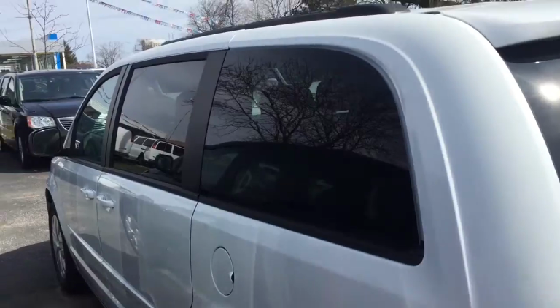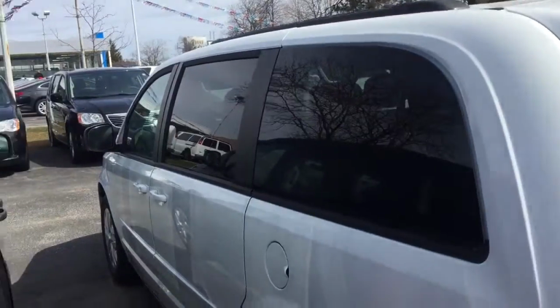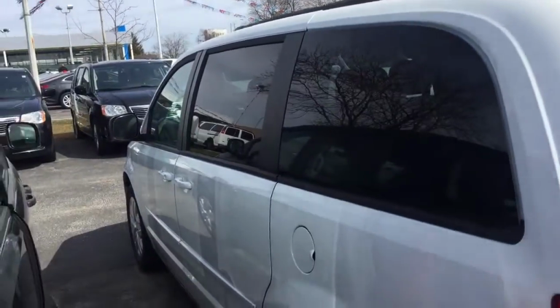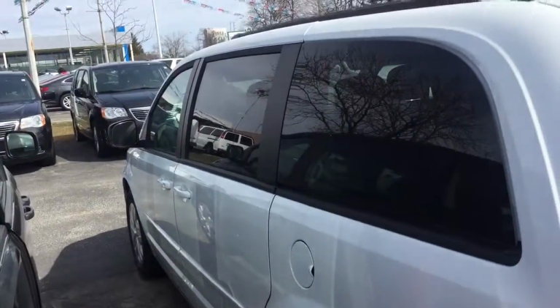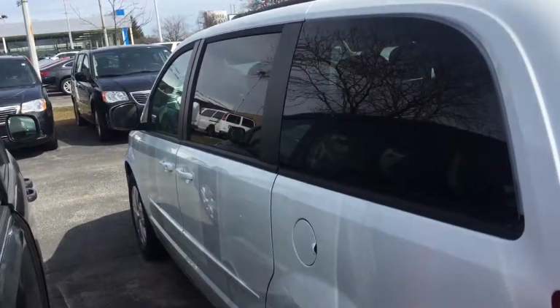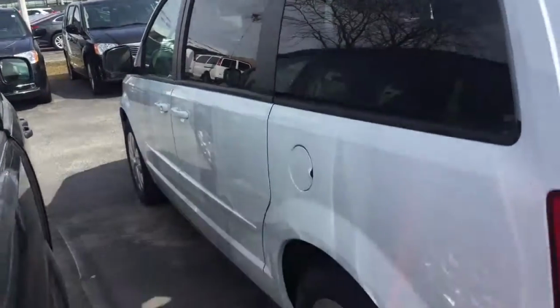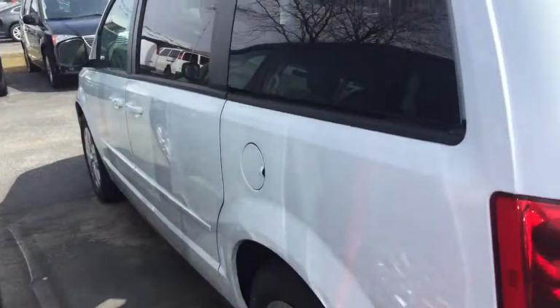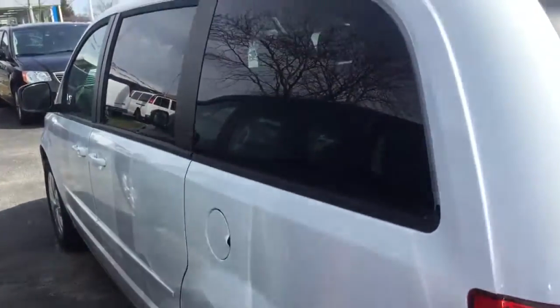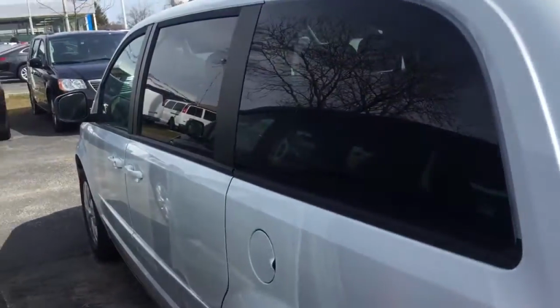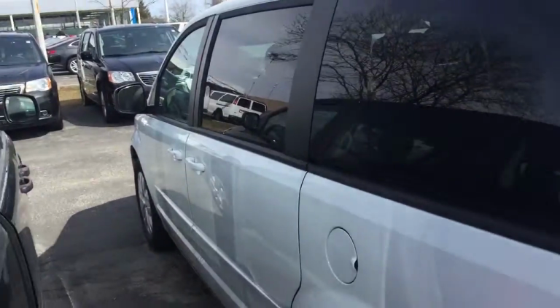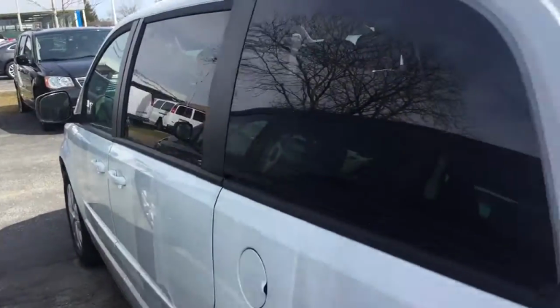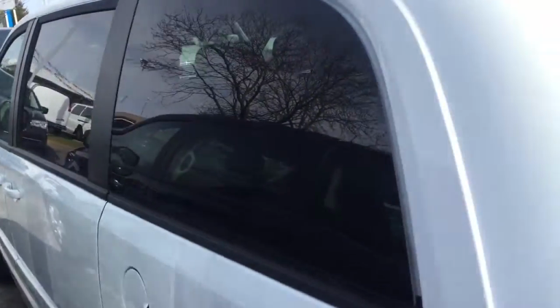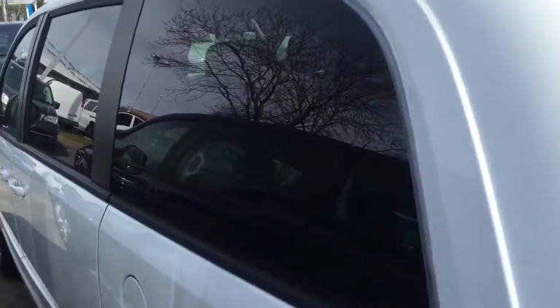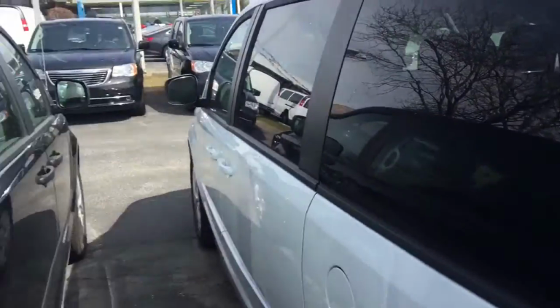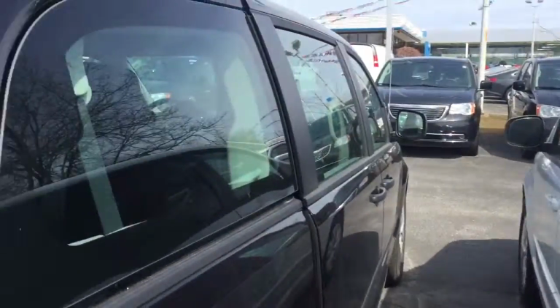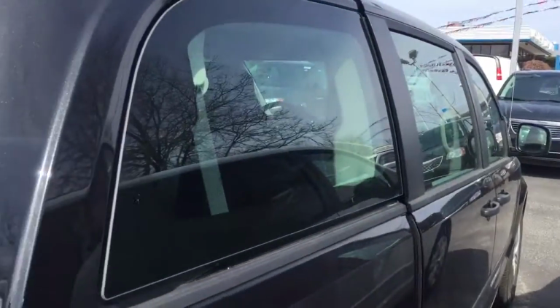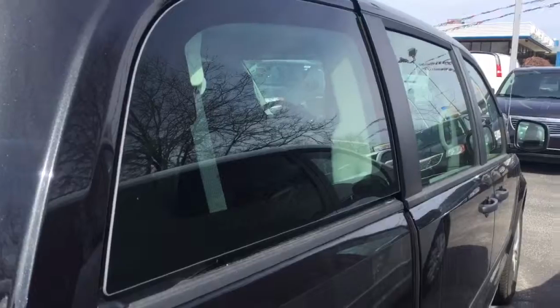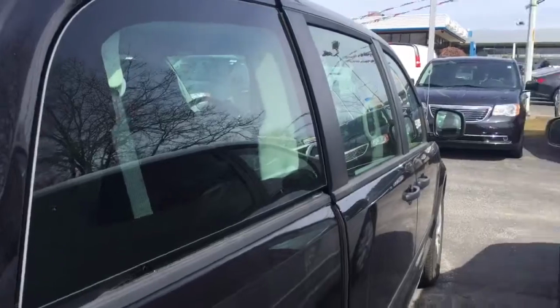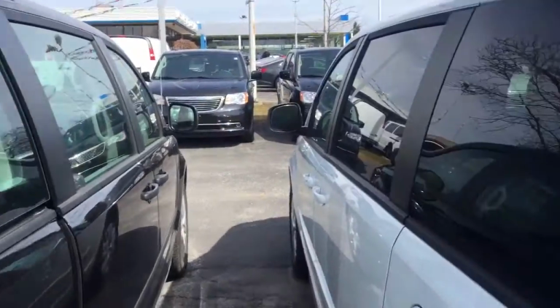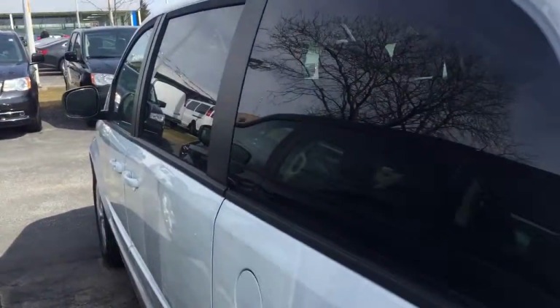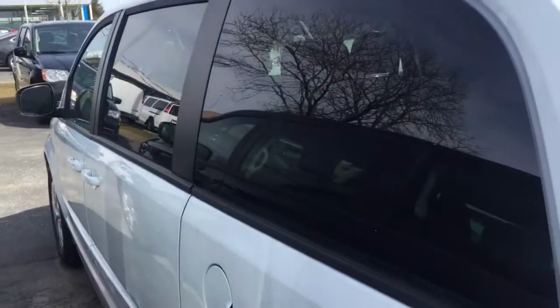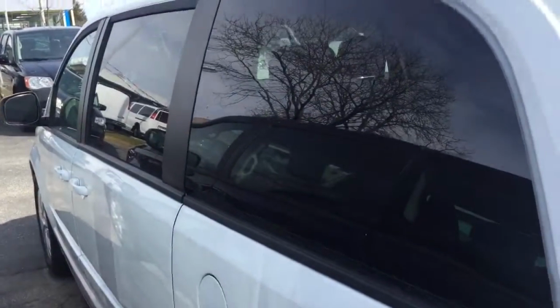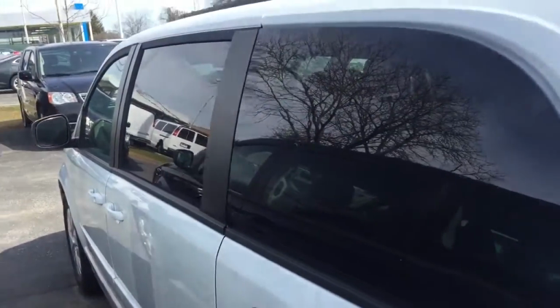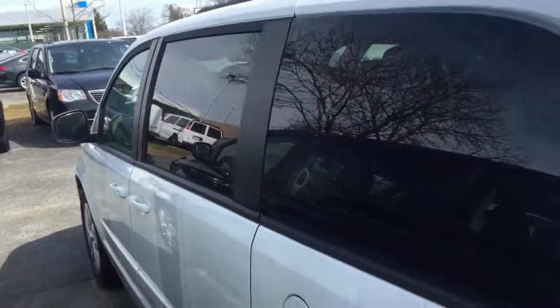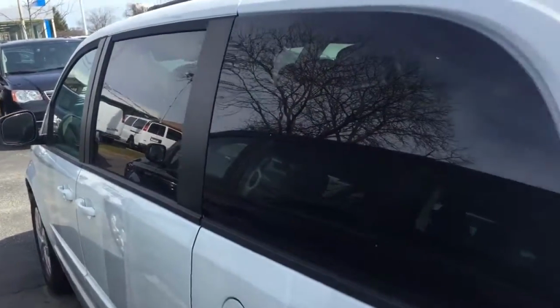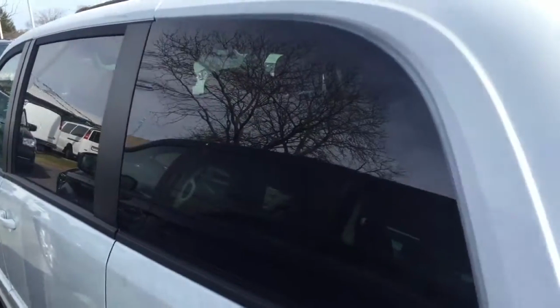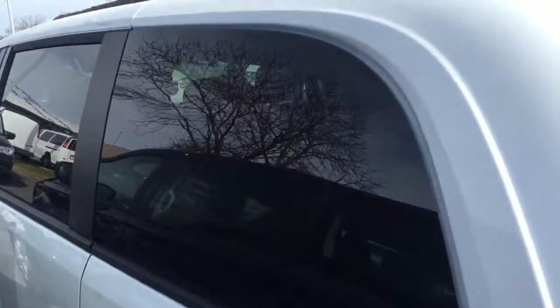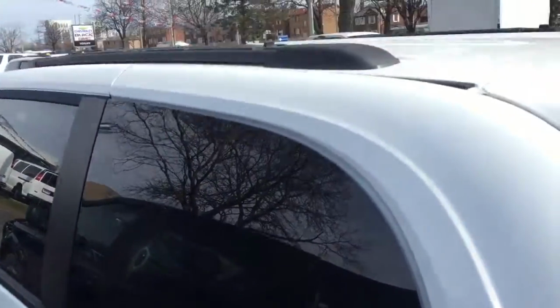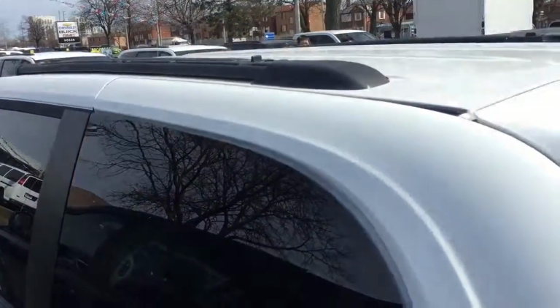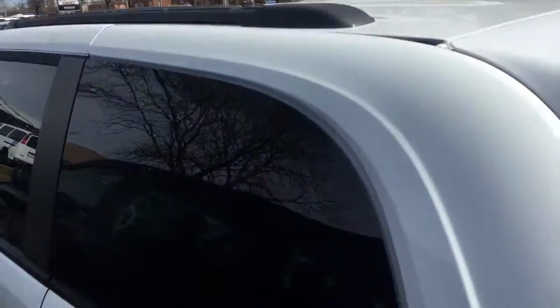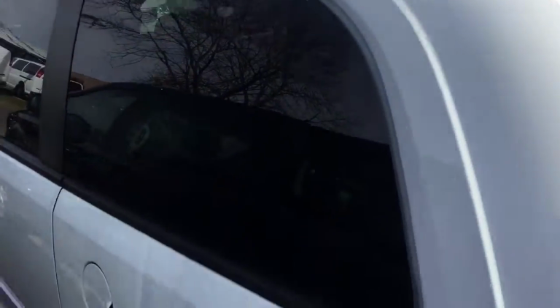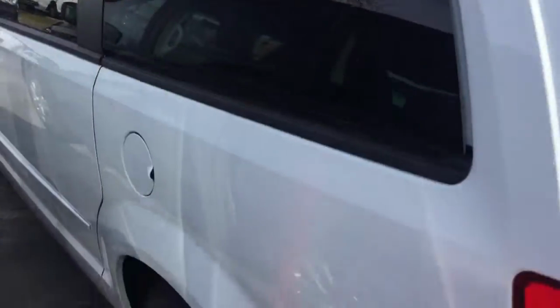First of all, you can see that it's an SXT by how the windows are dark. This is a Canada Value package — this is an SXT. See, the windows are much darker and it has a roof rack.